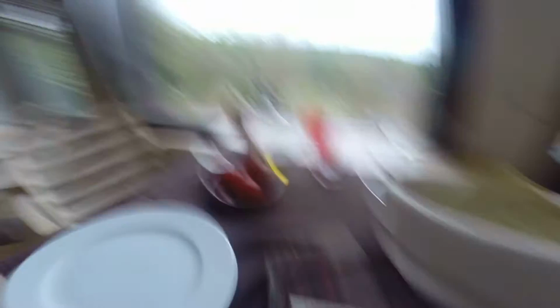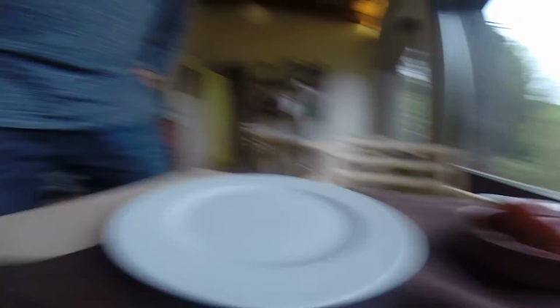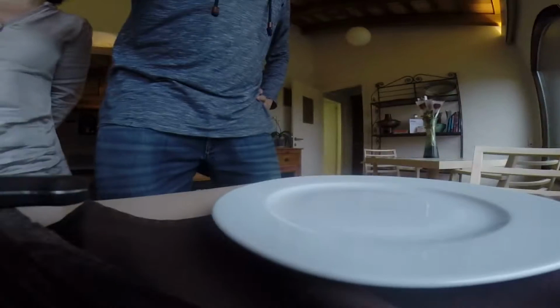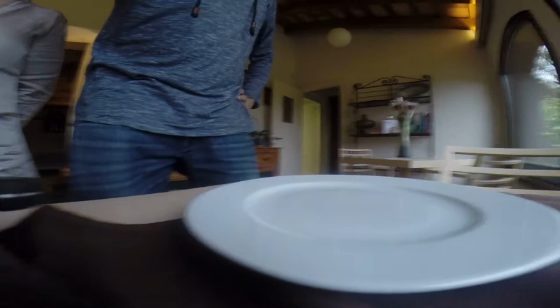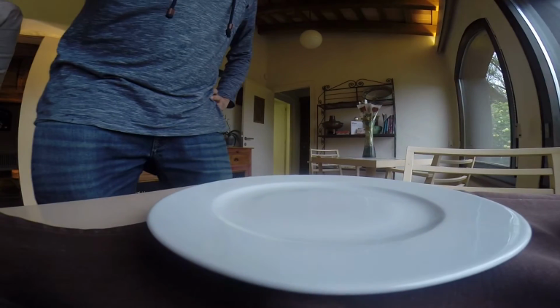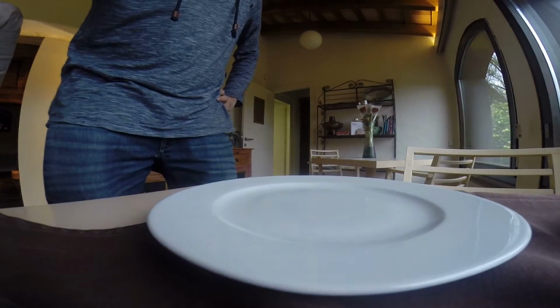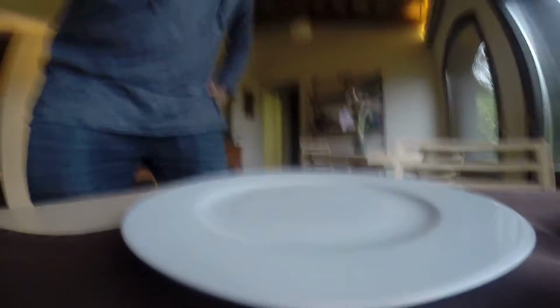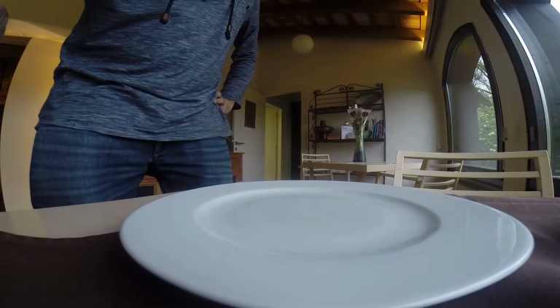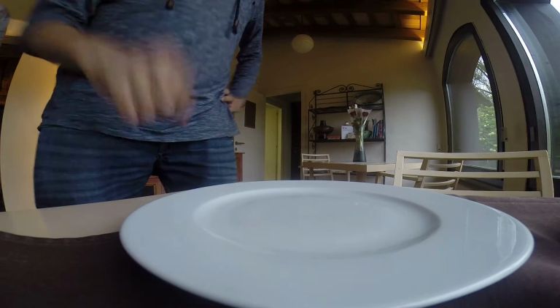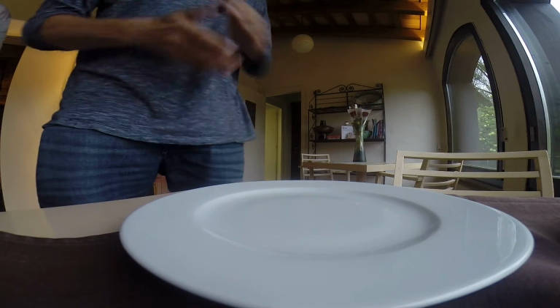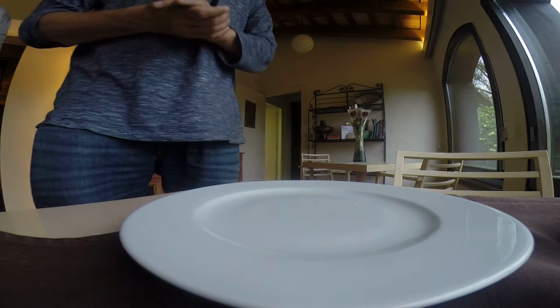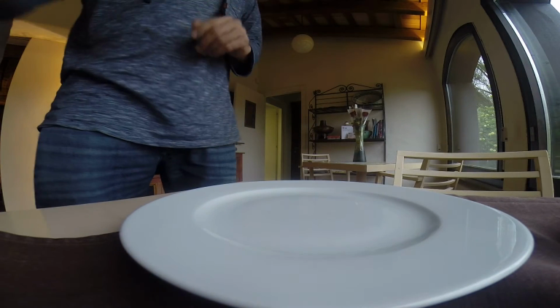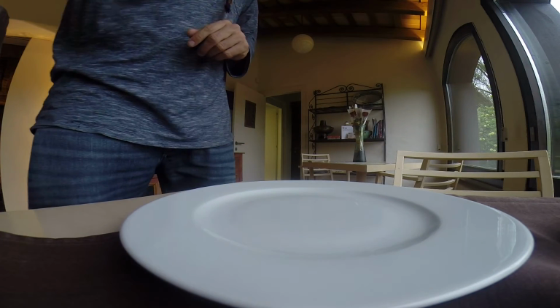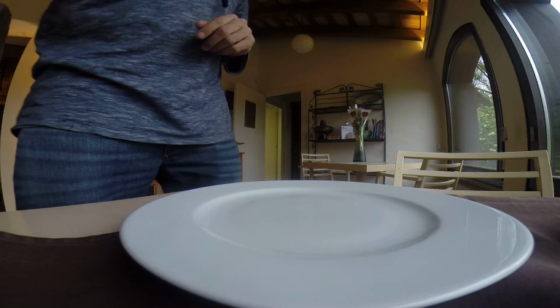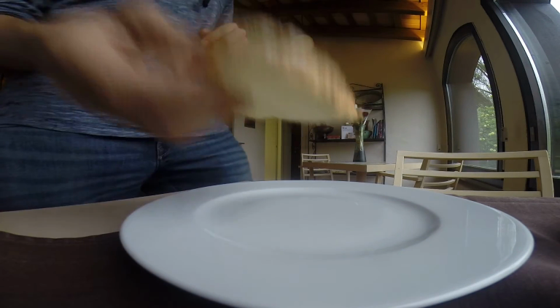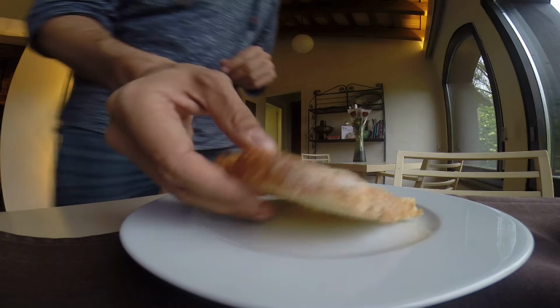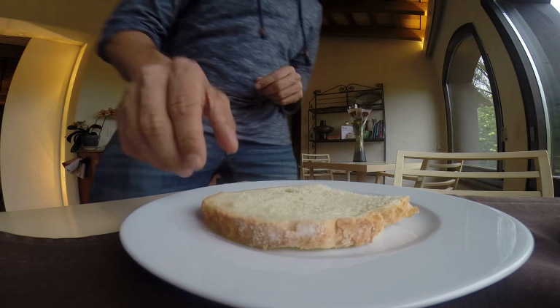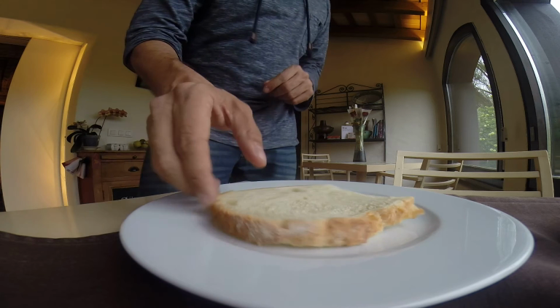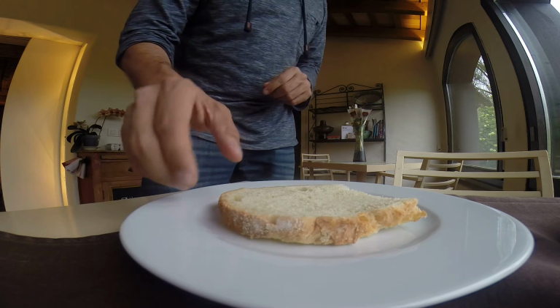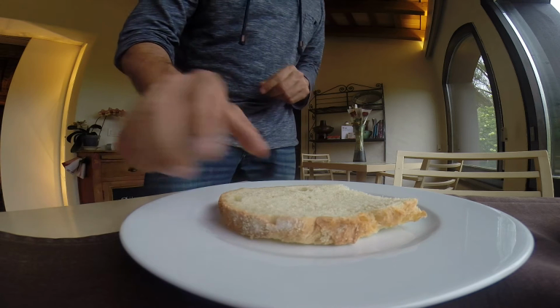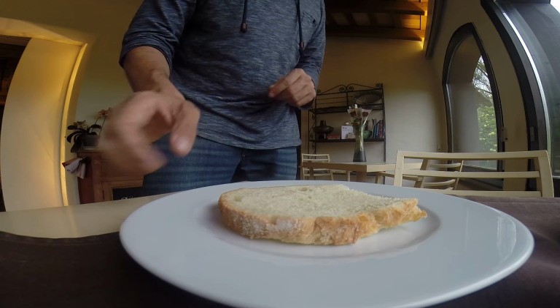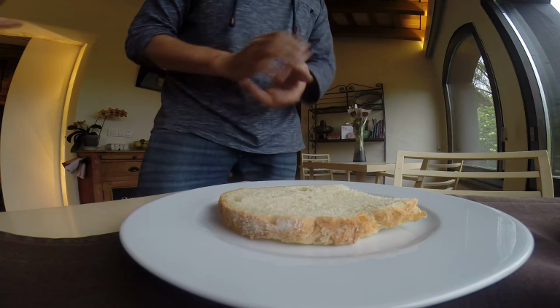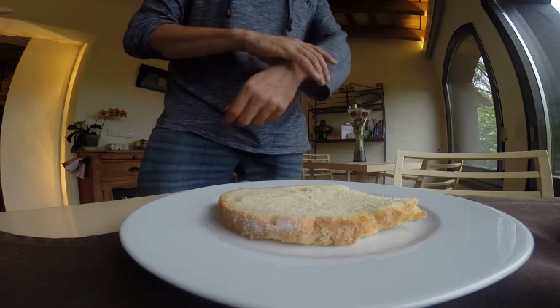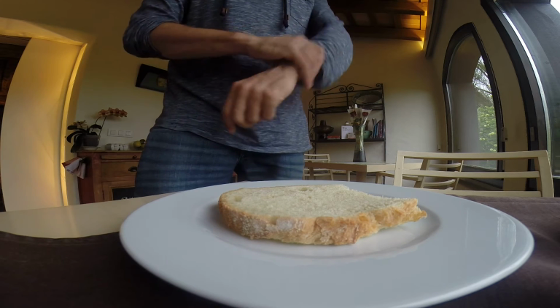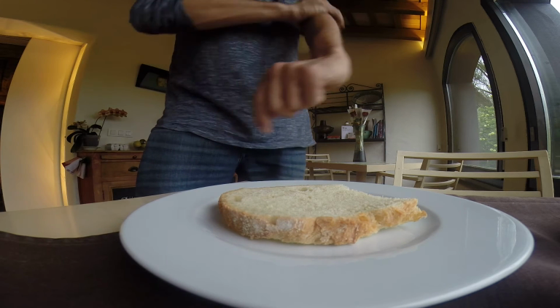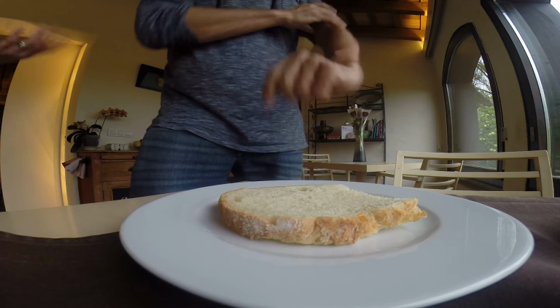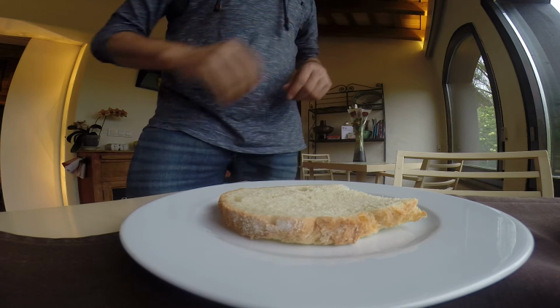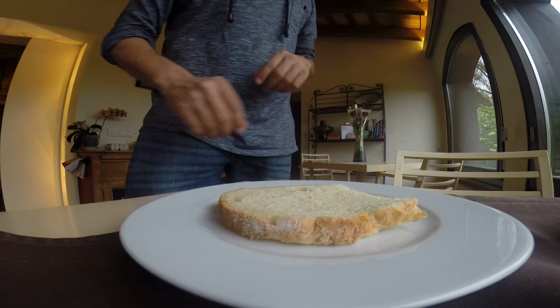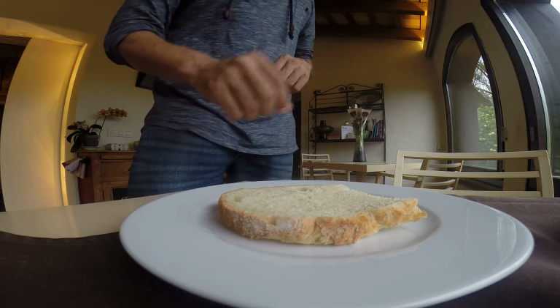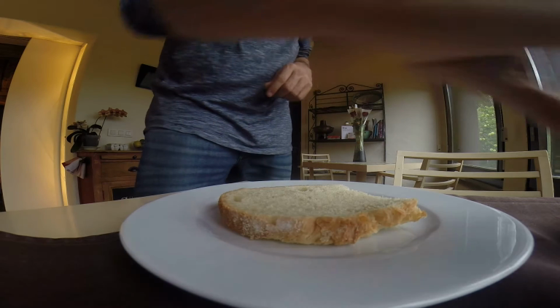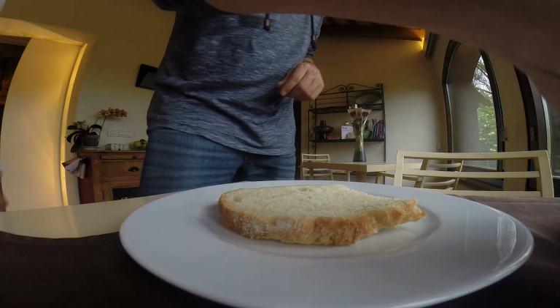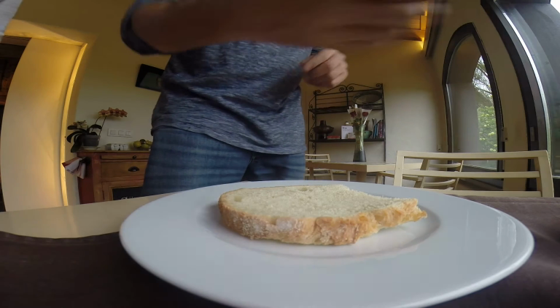Let's try to make one. You take the bread — better if it's bread from the day before, so it's a little bit older.